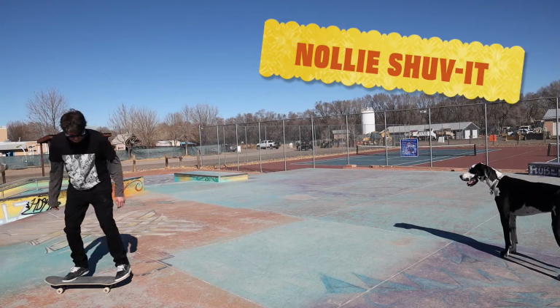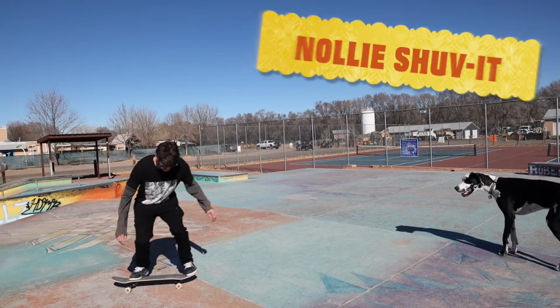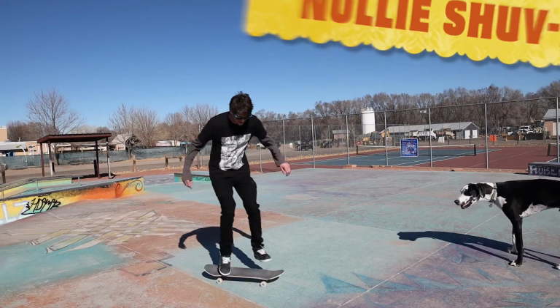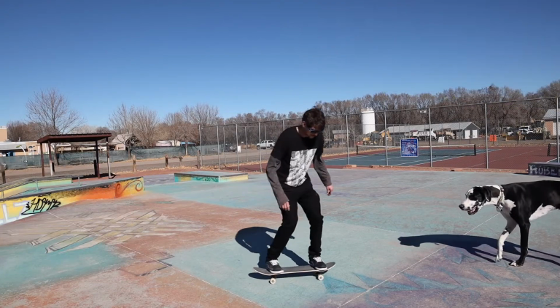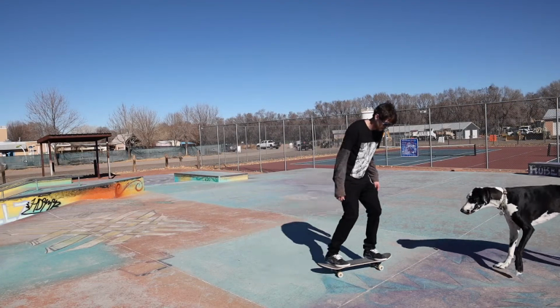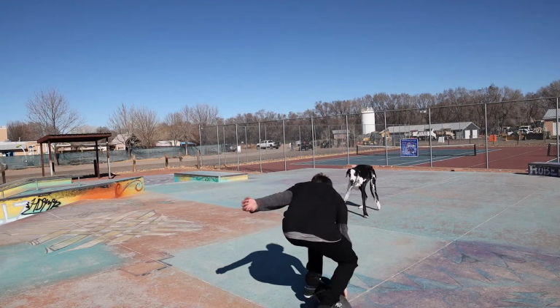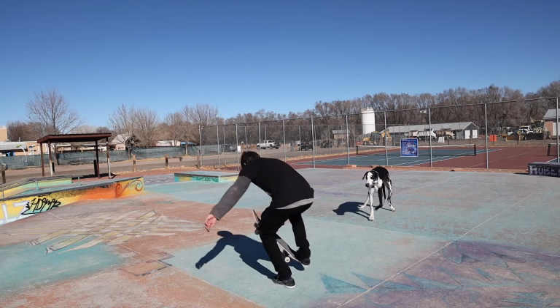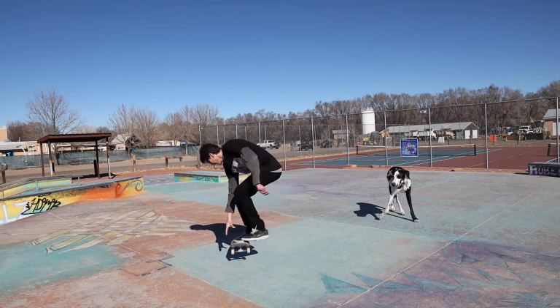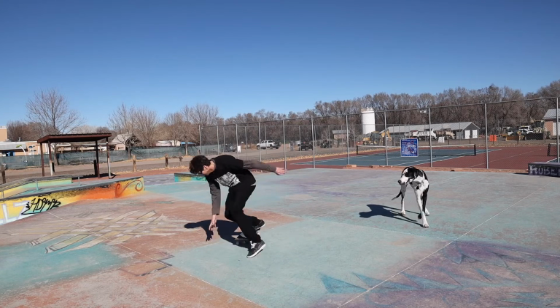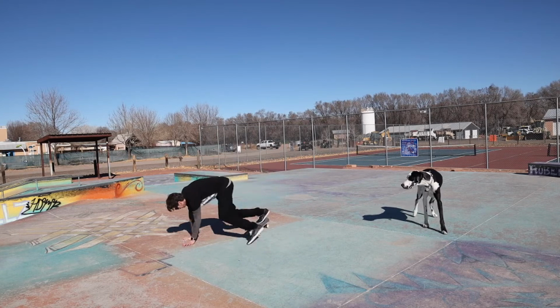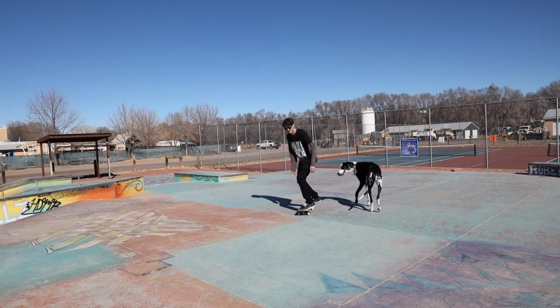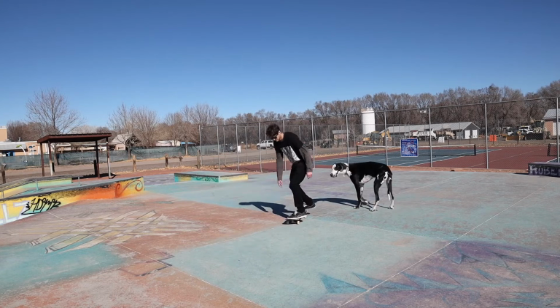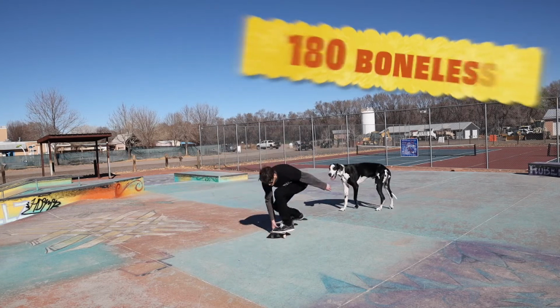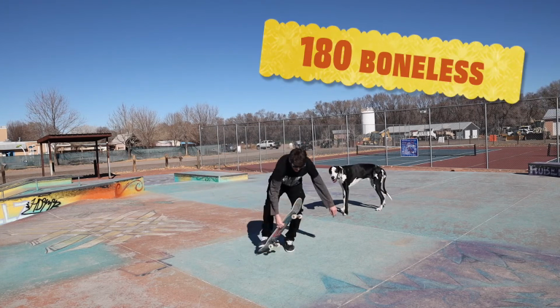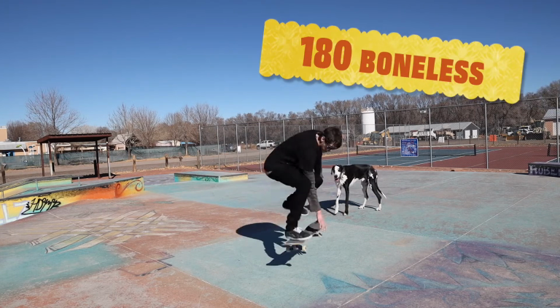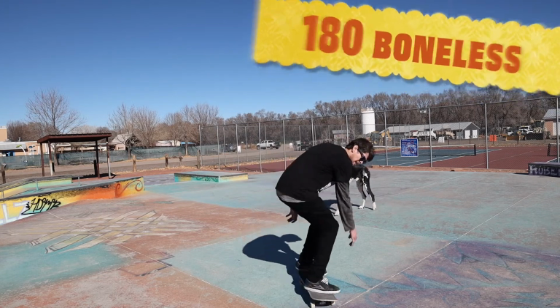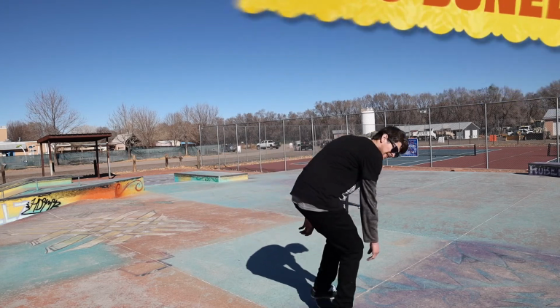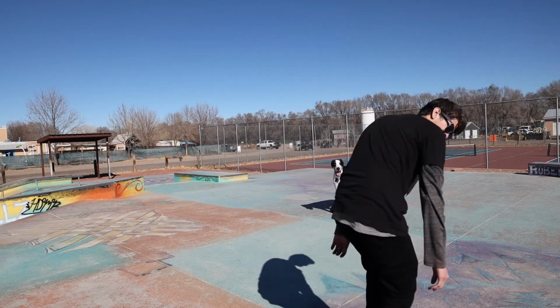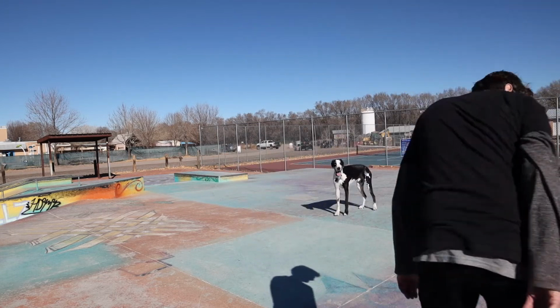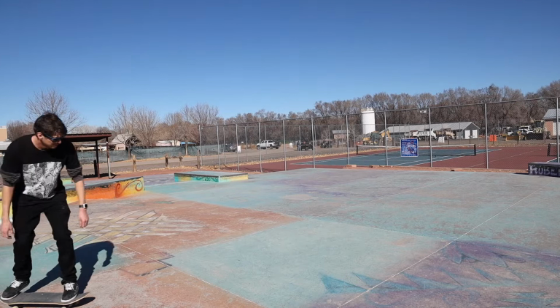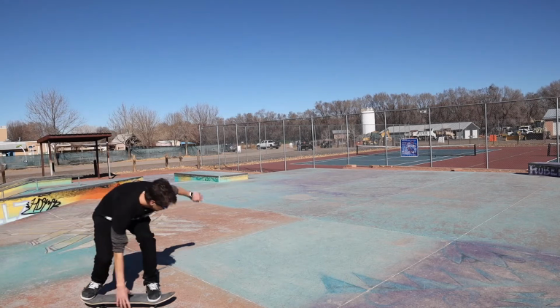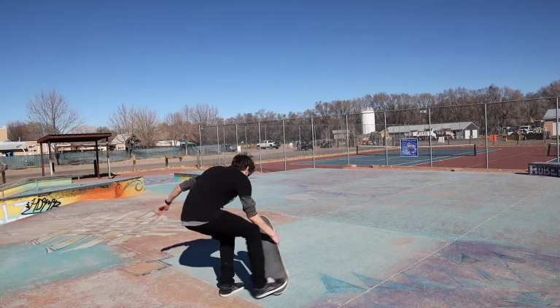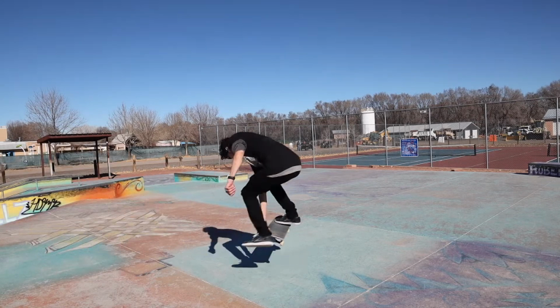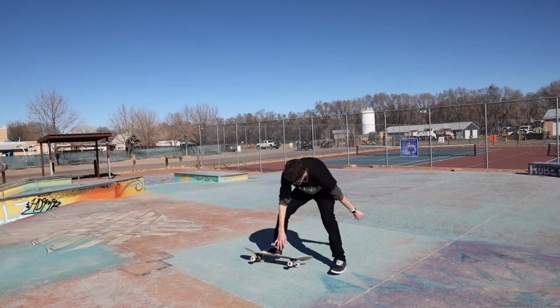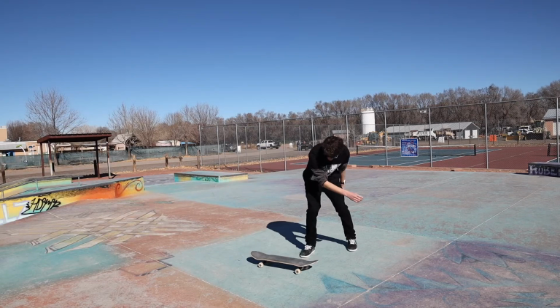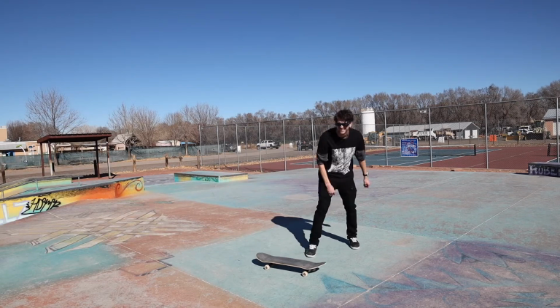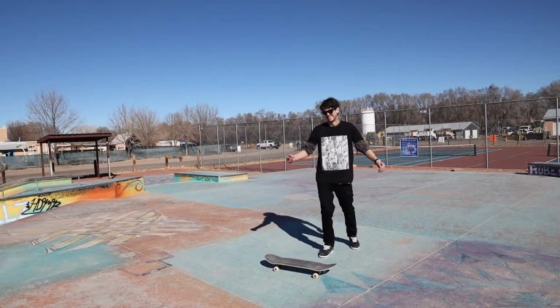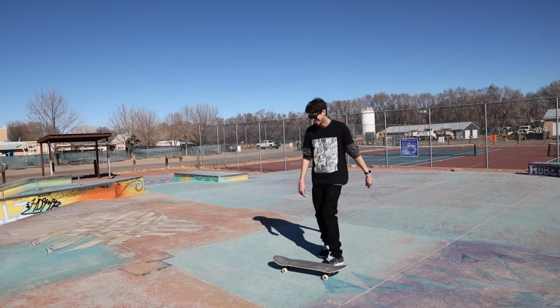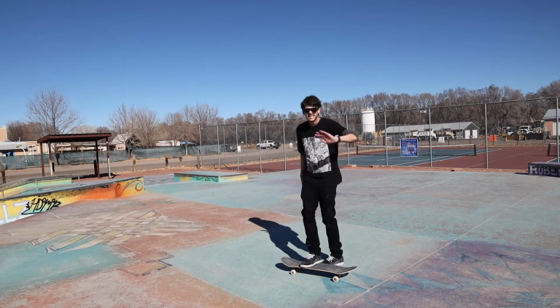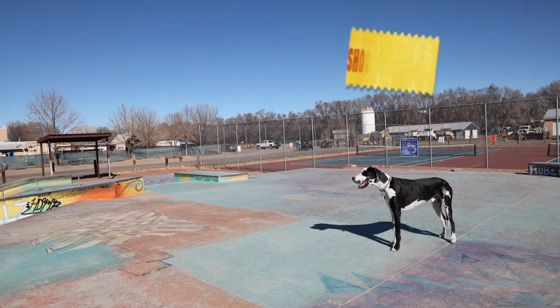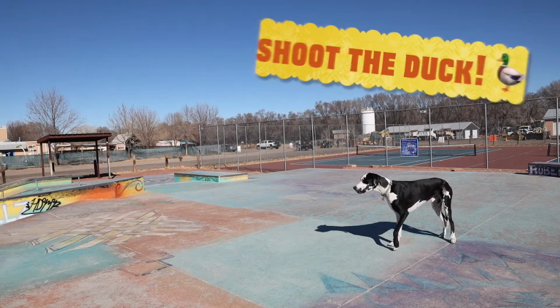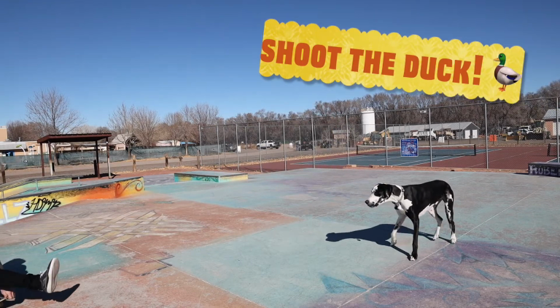No-comply shove it. Stand on the nose and flick it. Boneless — let's try that again, there we go. One more crowd pleaser — and the crowd goes wild — shoot the duck.